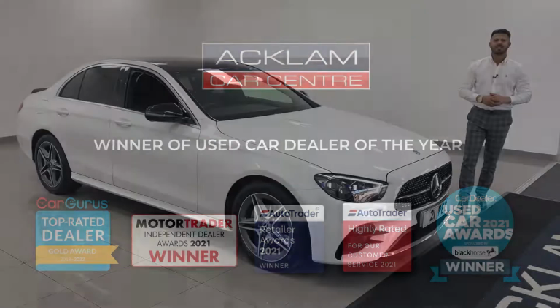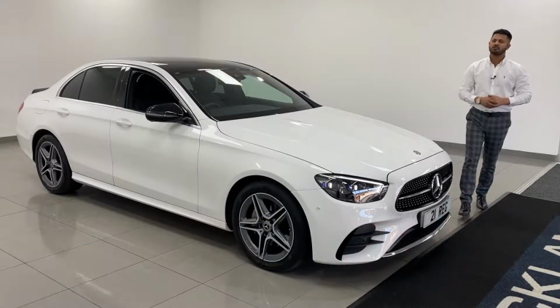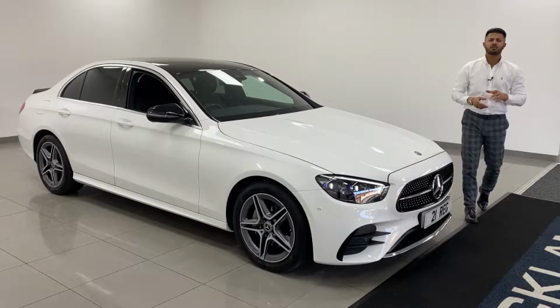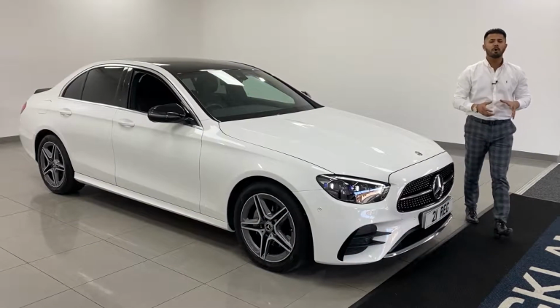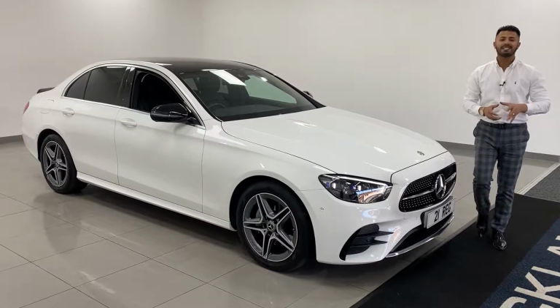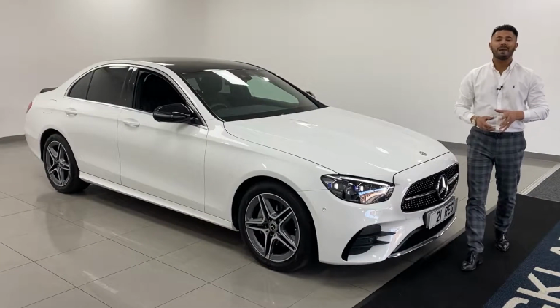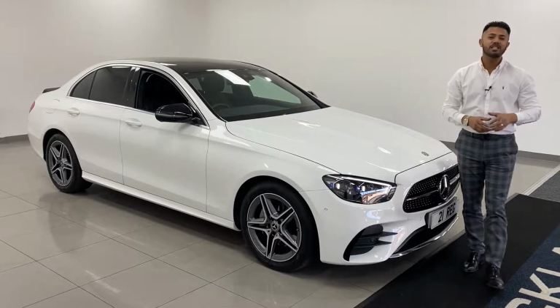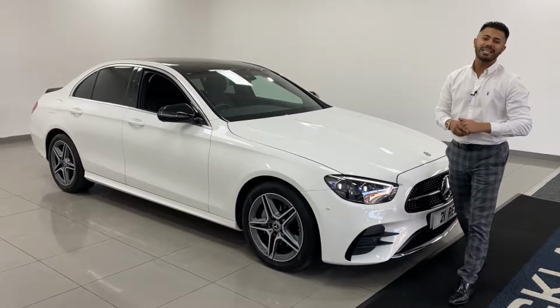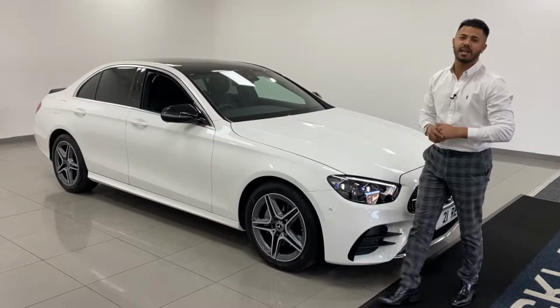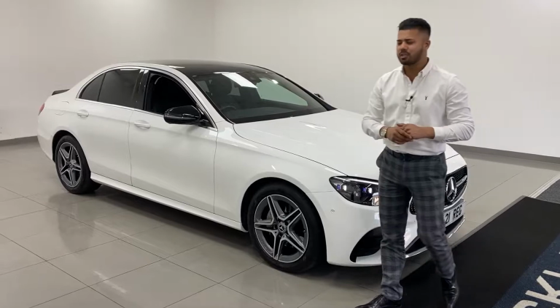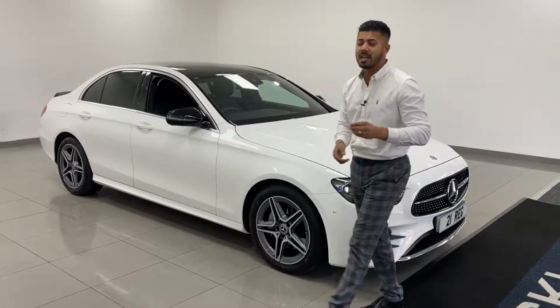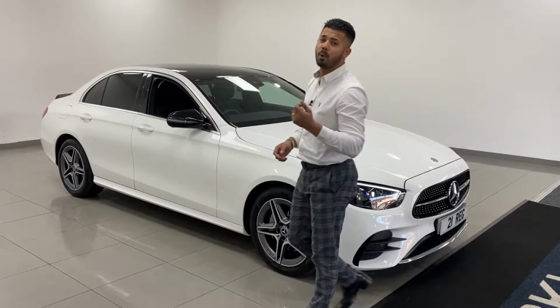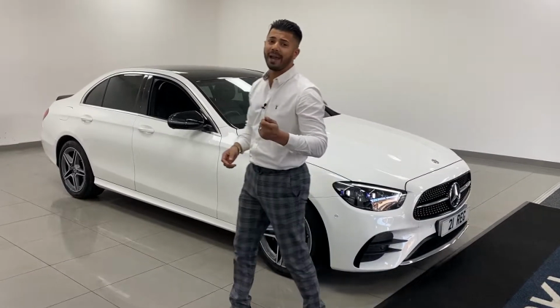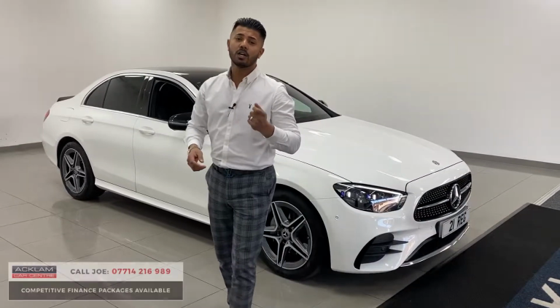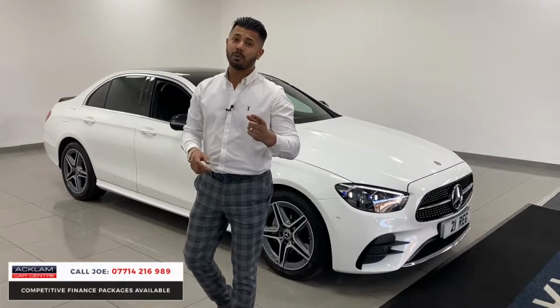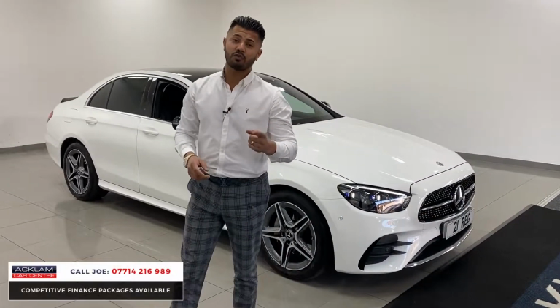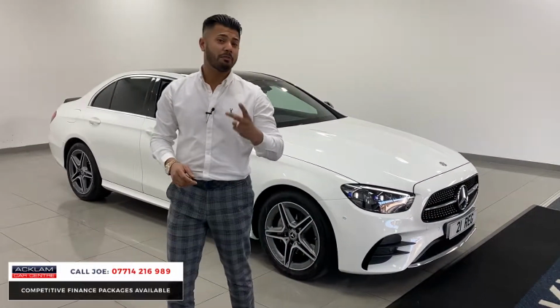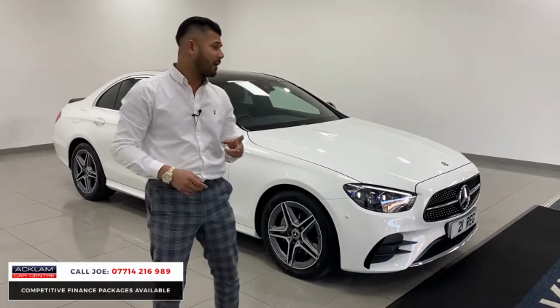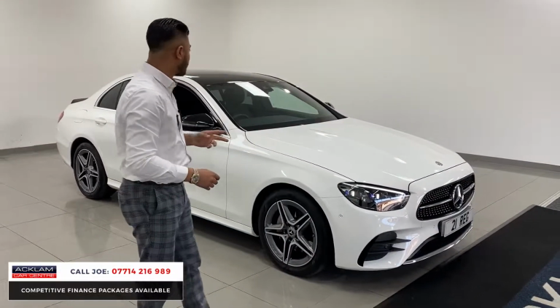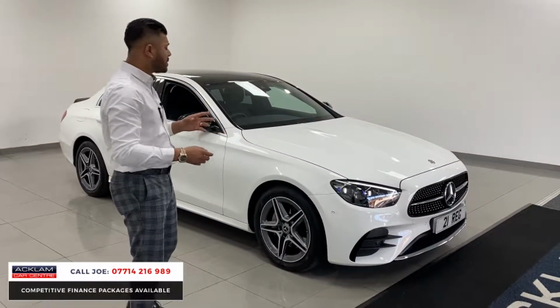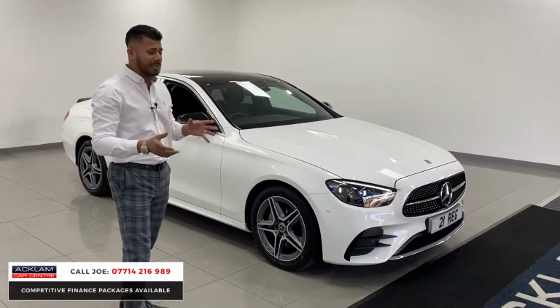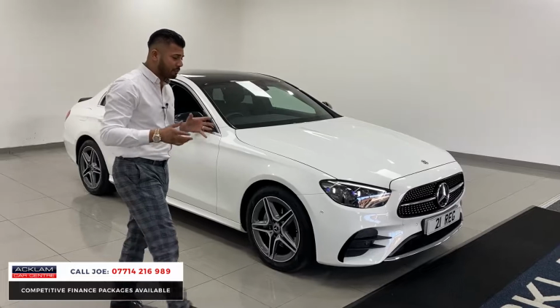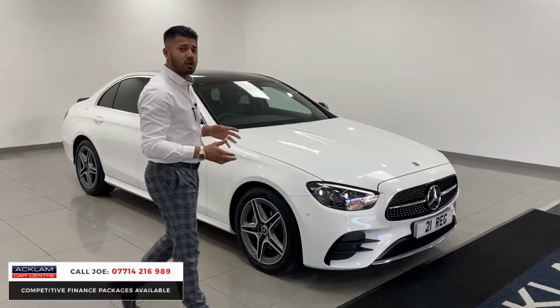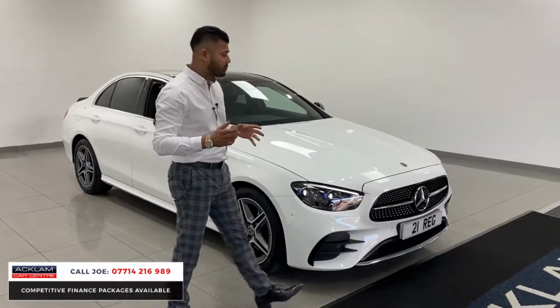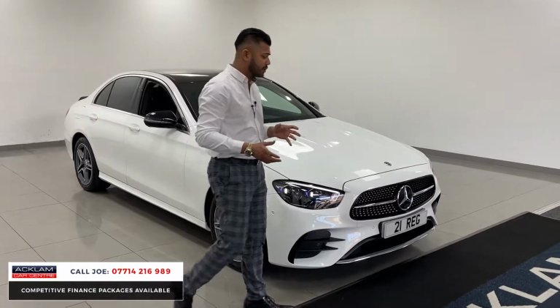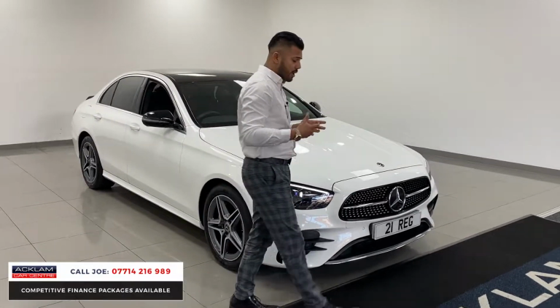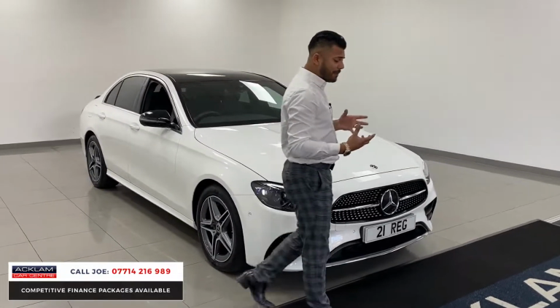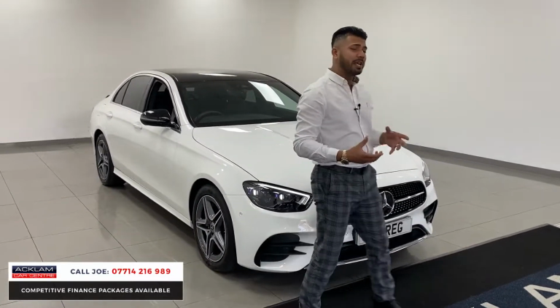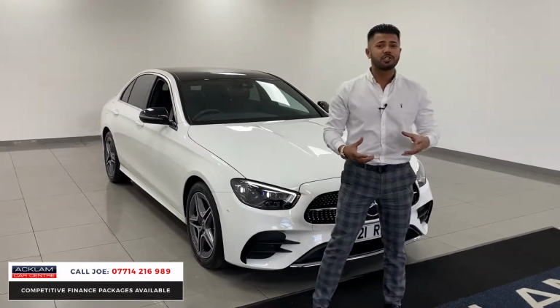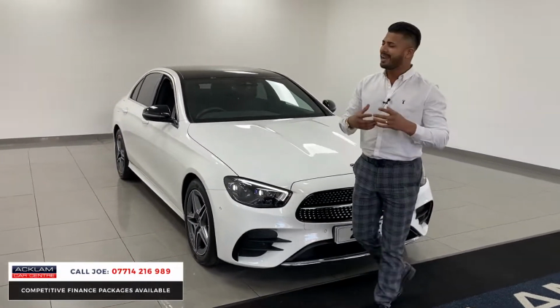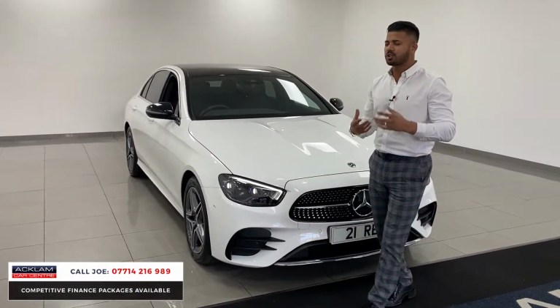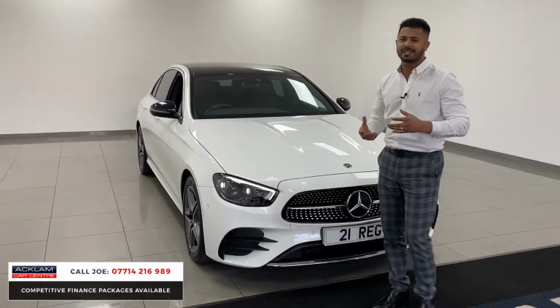Just arrived, this new model Mercedes-Benz E220 diesel AMG Line in Polo White. 21 registration with 14,000 miles on, this brilliant four-door saloon diesel. And with it being the new generation, it is super slick.